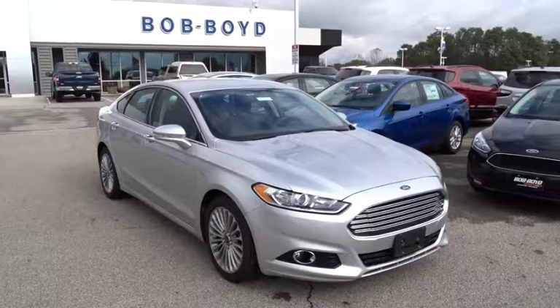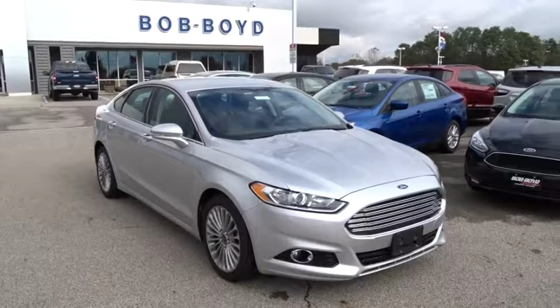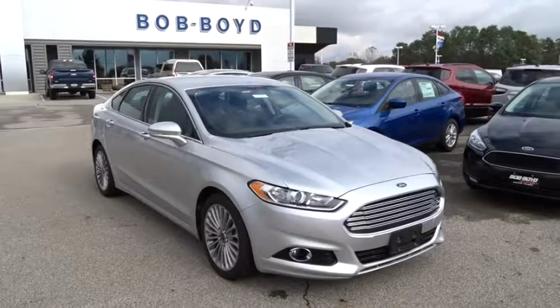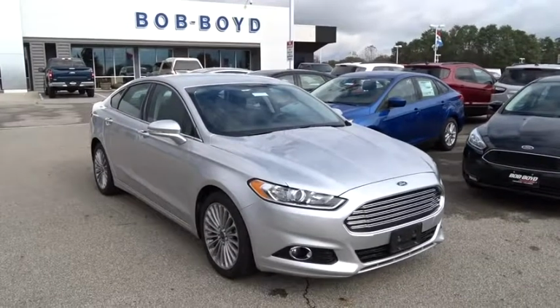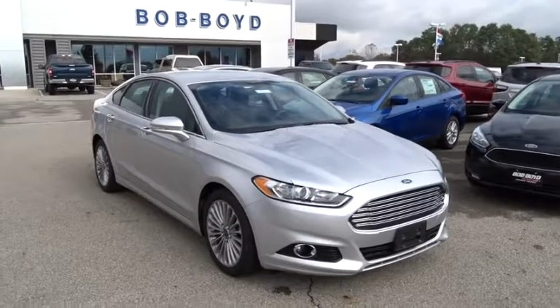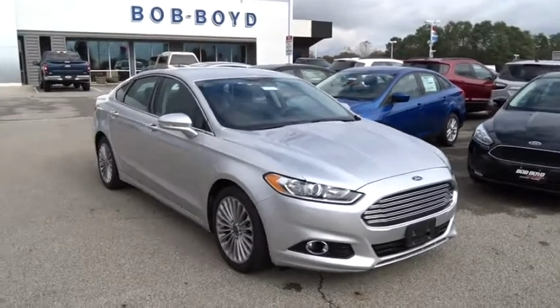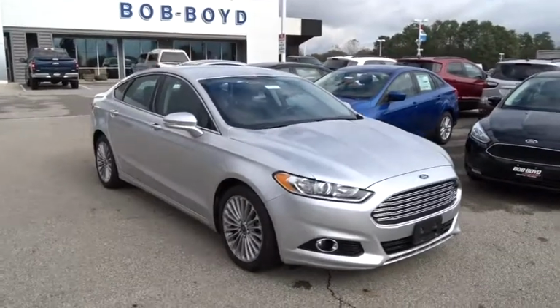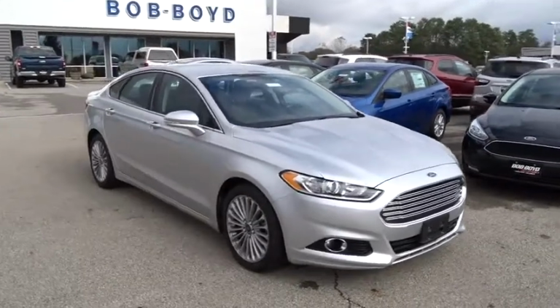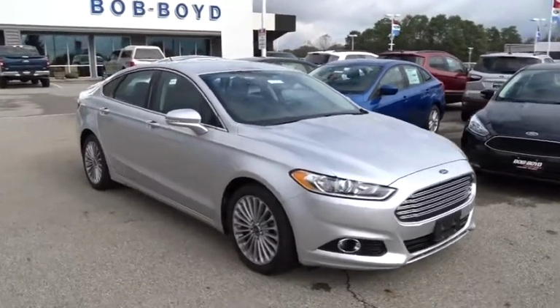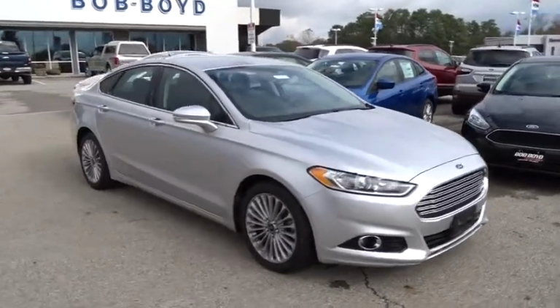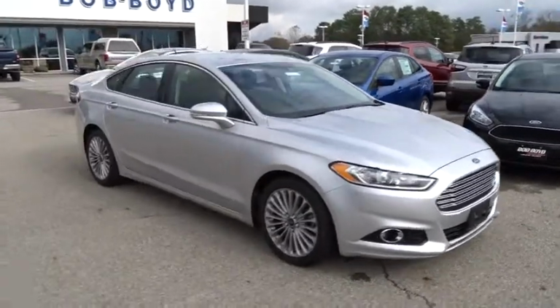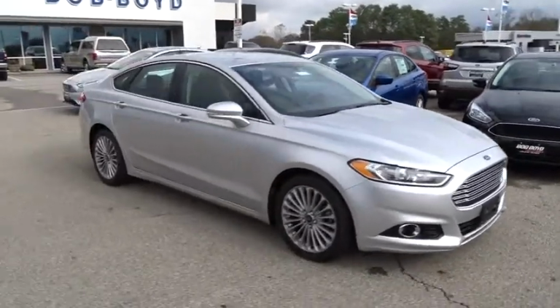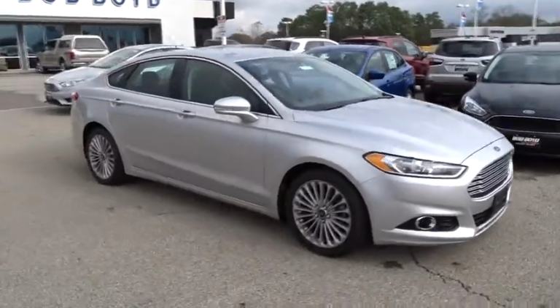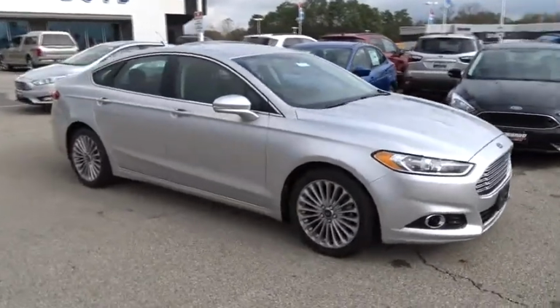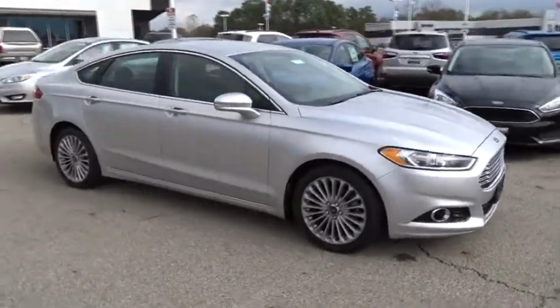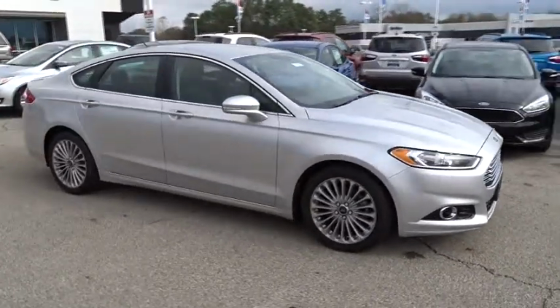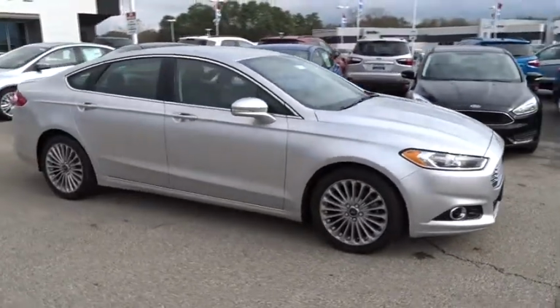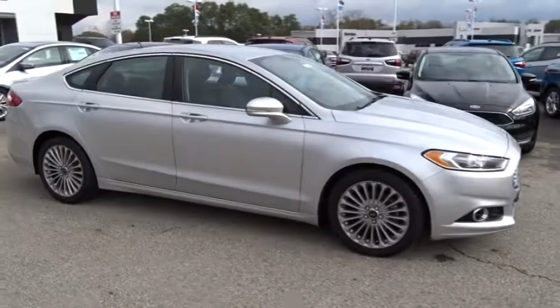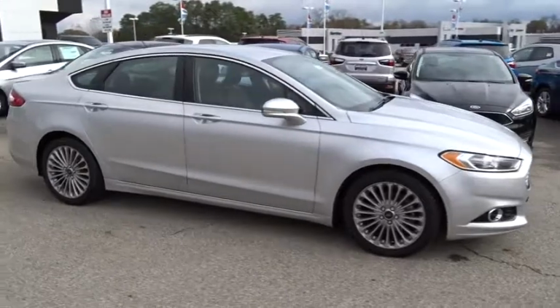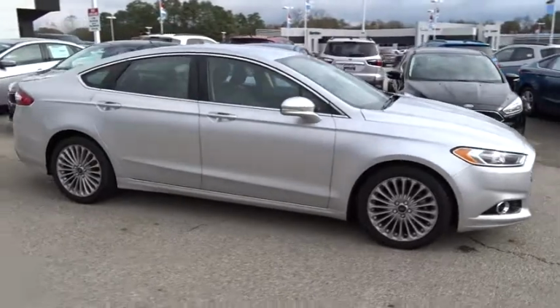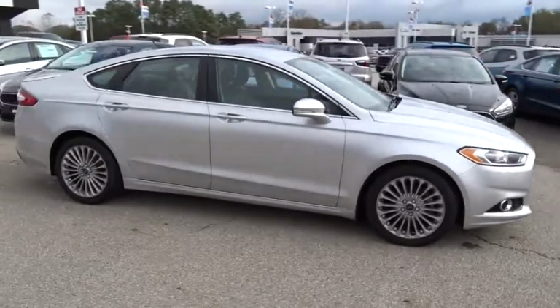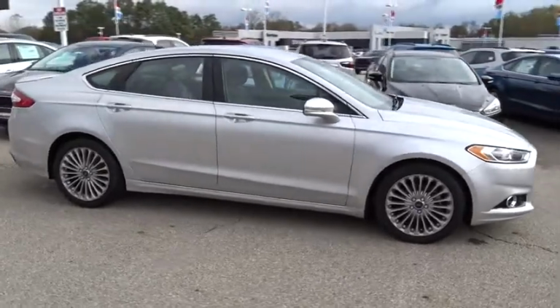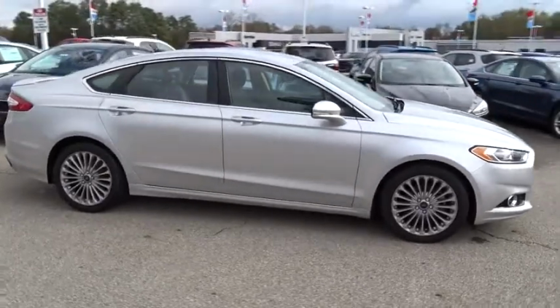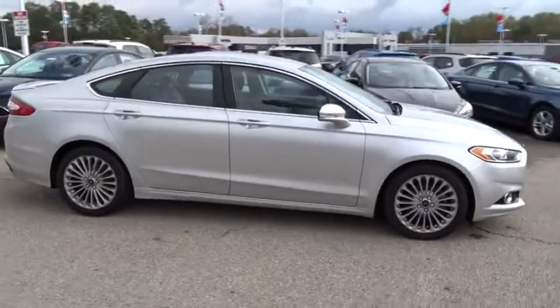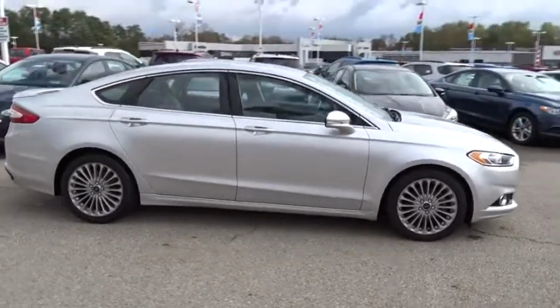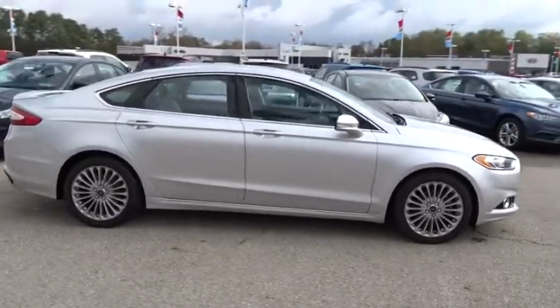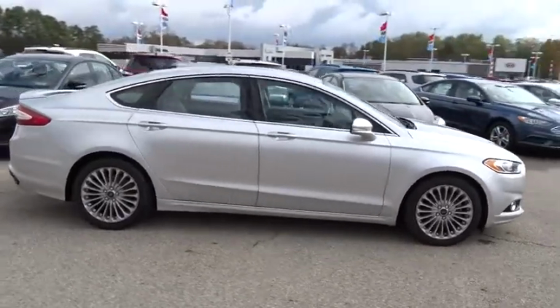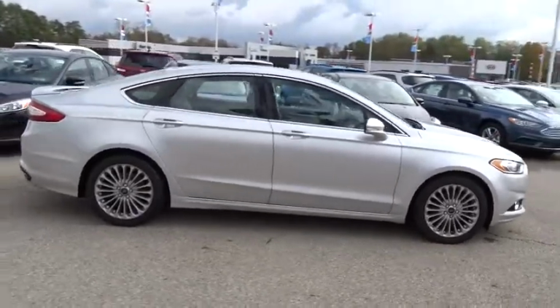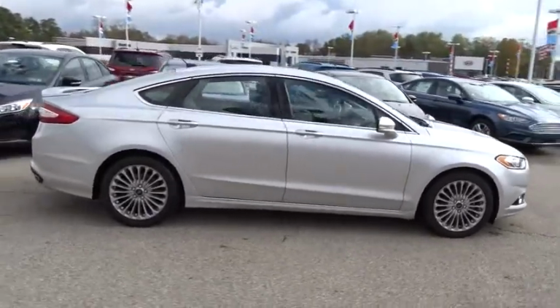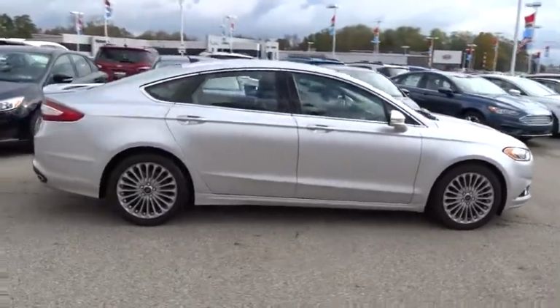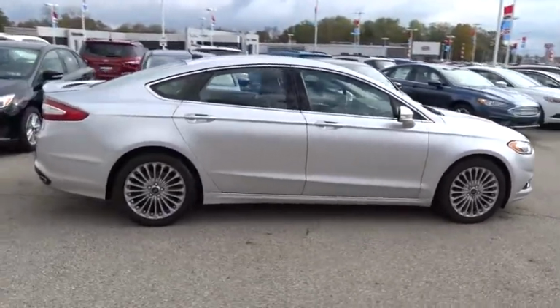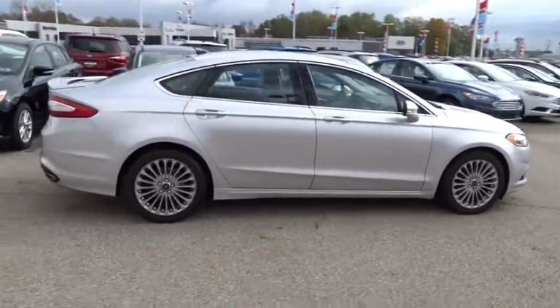2016 Ford Fusion. You can have both impressive power and great economy in a Fusion. This vehicle has less than 95,000 miles.